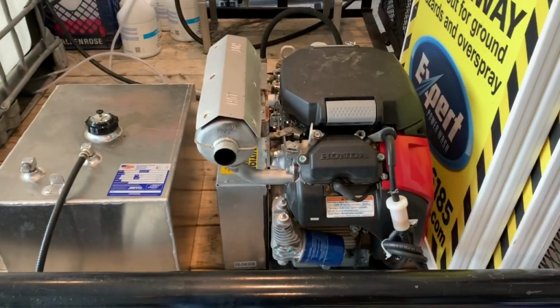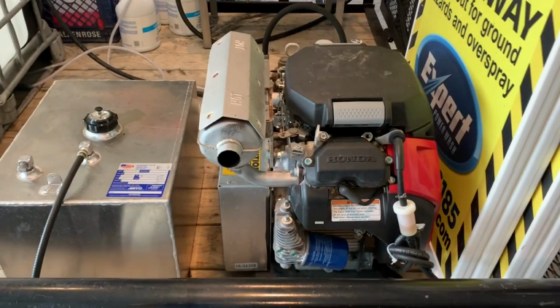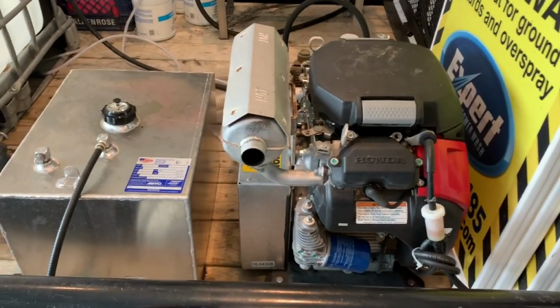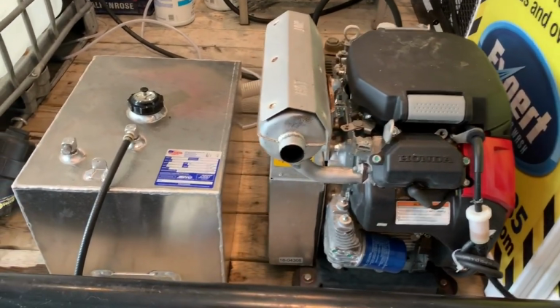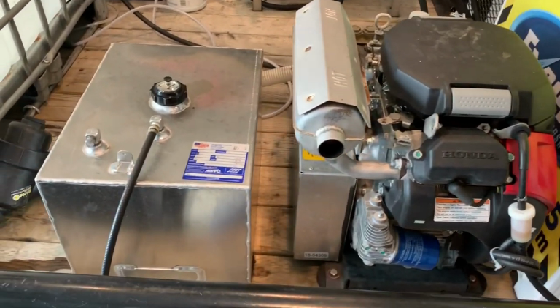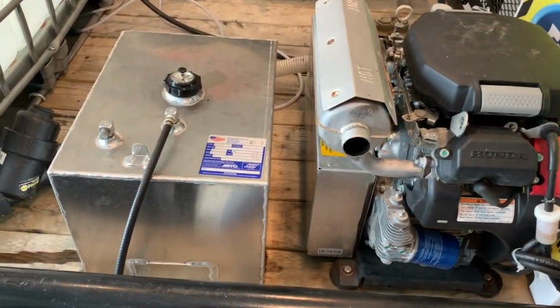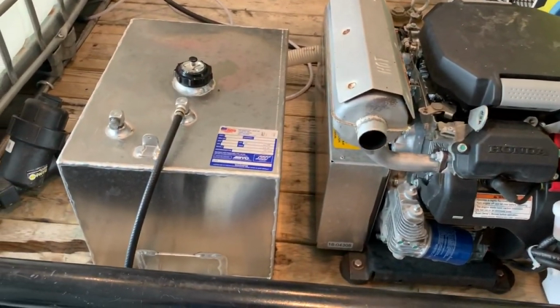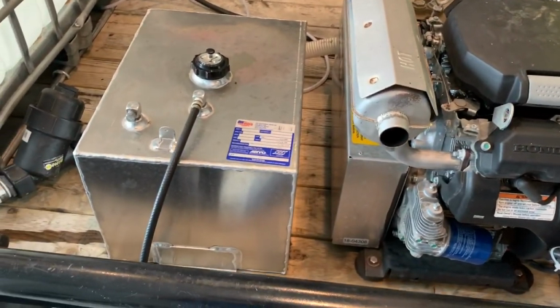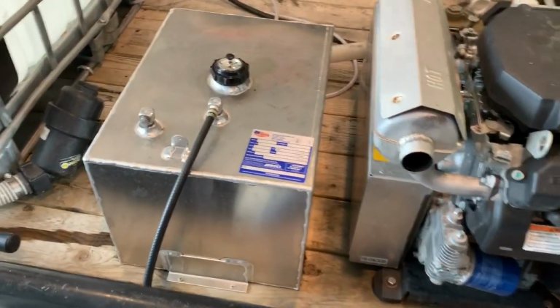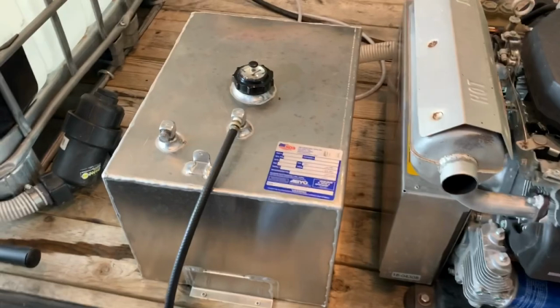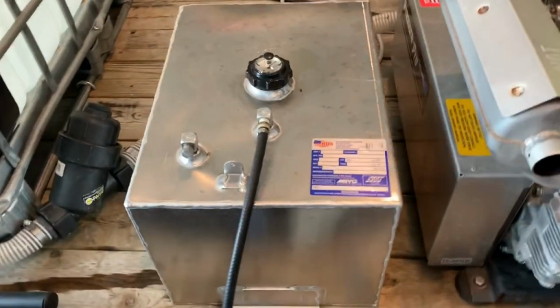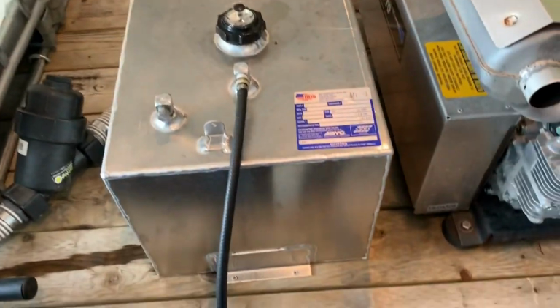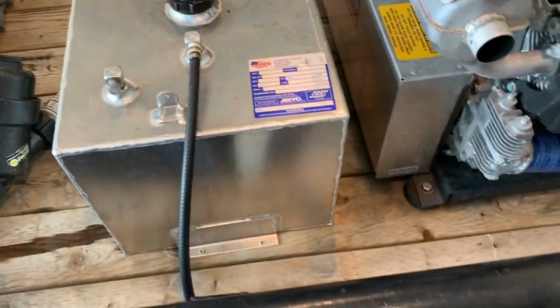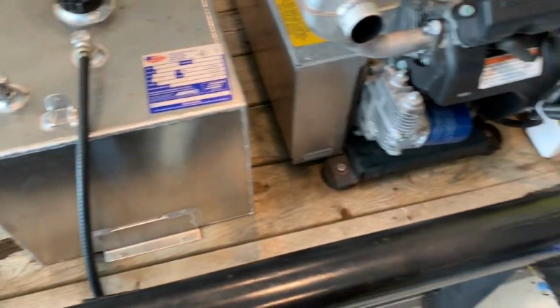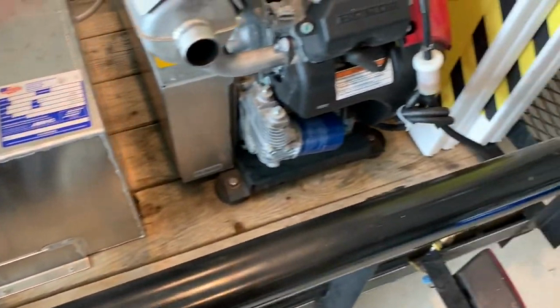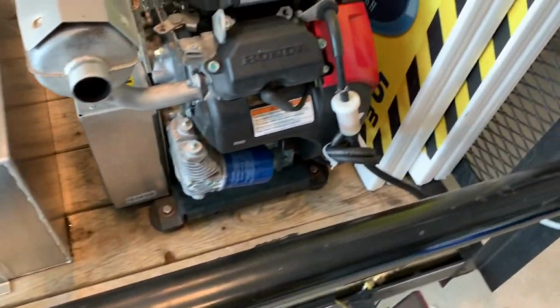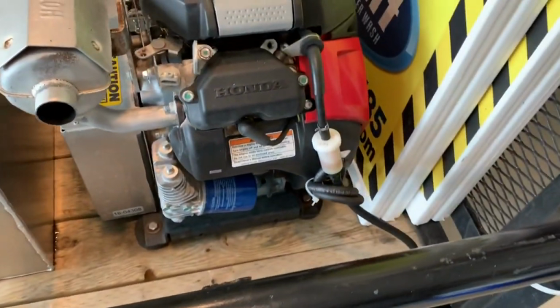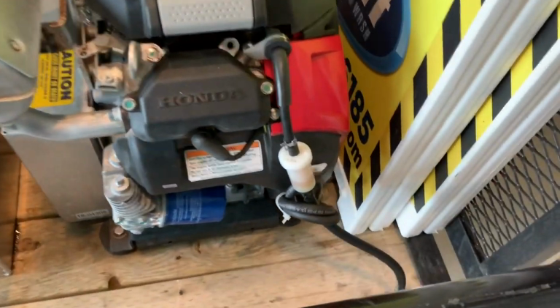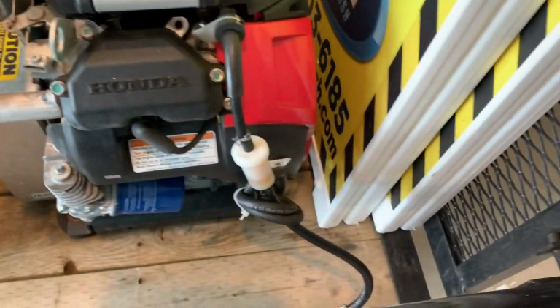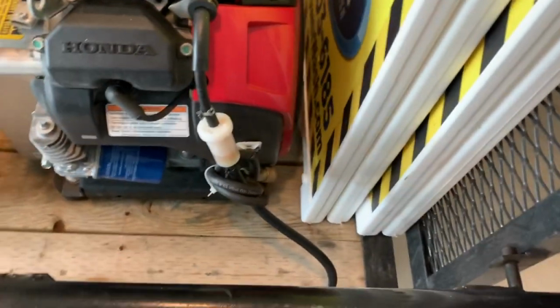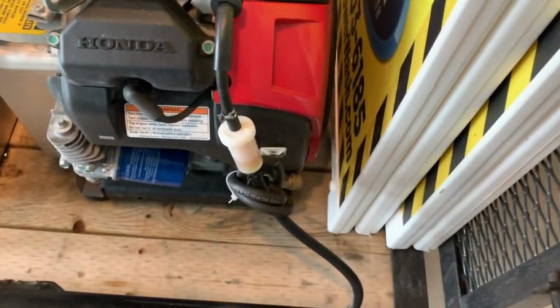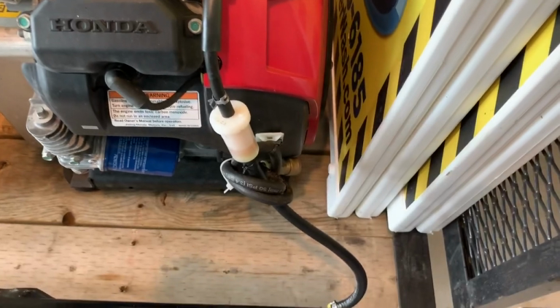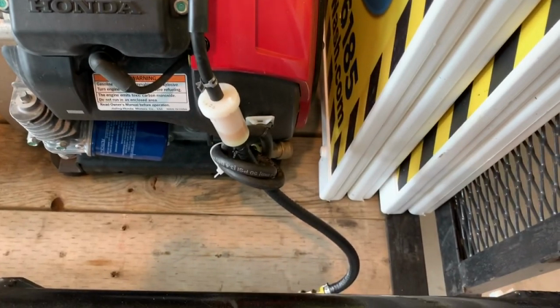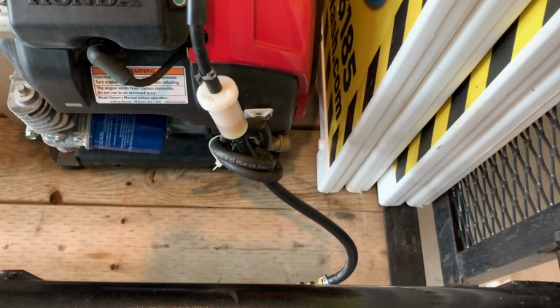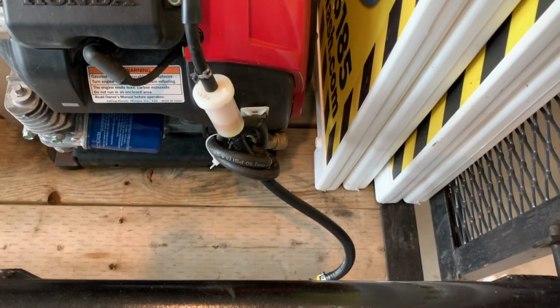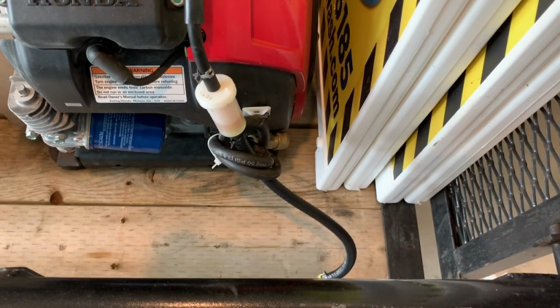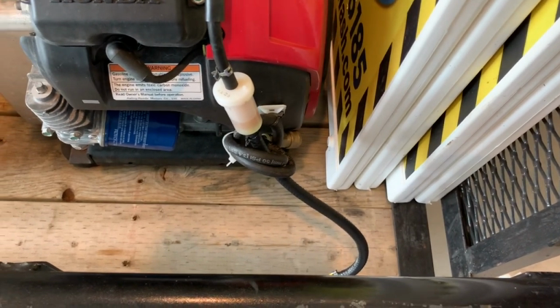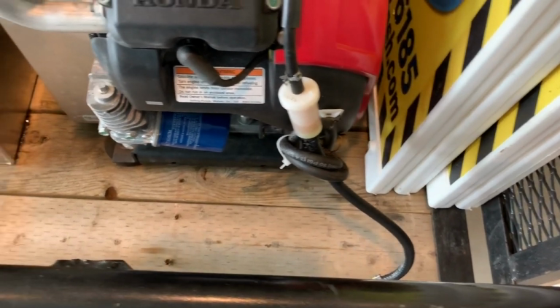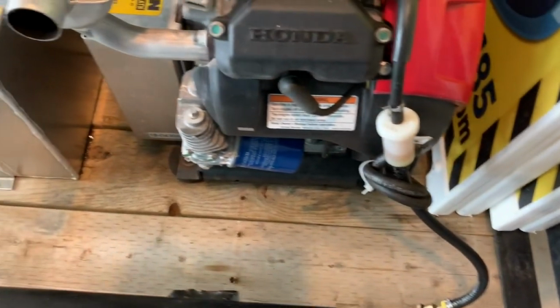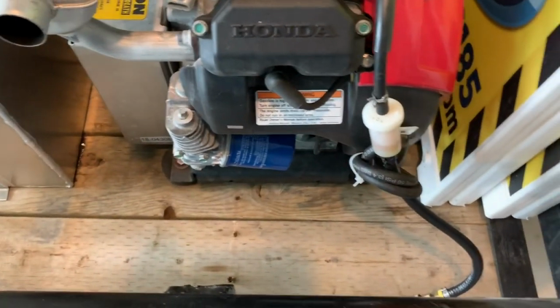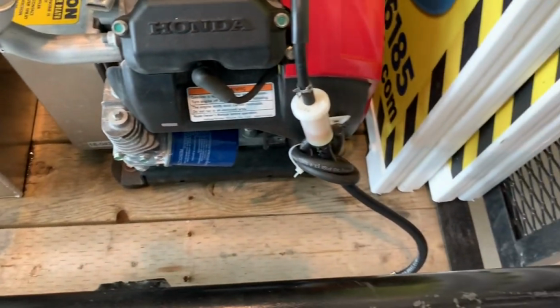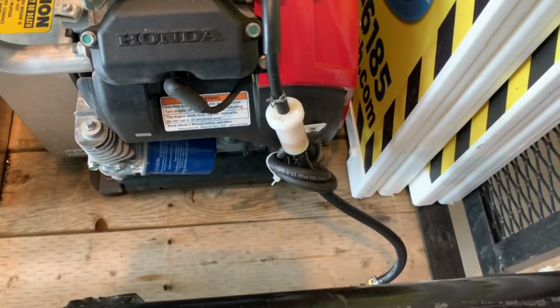Alright guys, here's the pressure washer. It used to have one of those red poly tanks with the two lines. One's a breather — I'm not really sure what it does, it doesn't really serve a purpose so that's wrapped up there. I think it's actually for emissions.